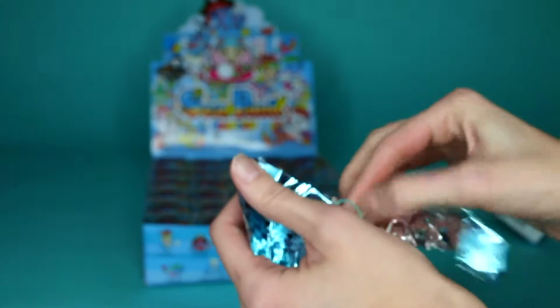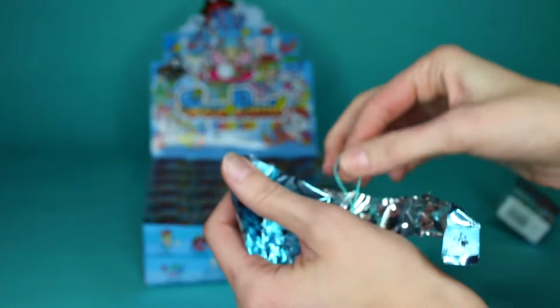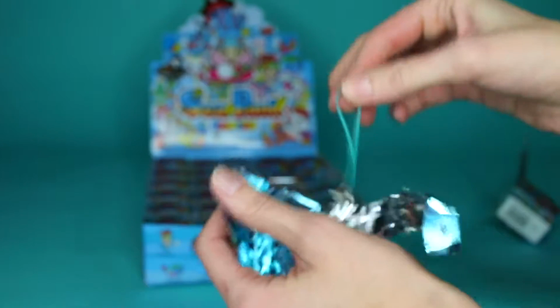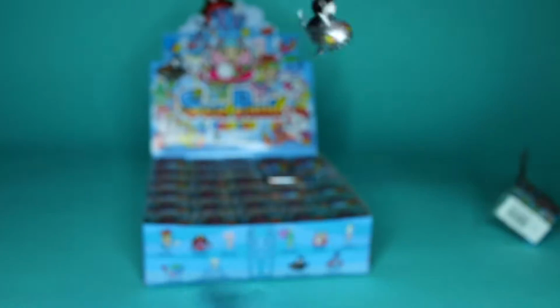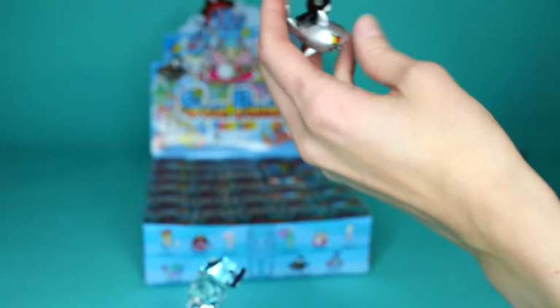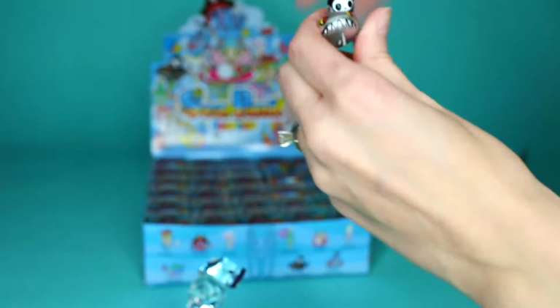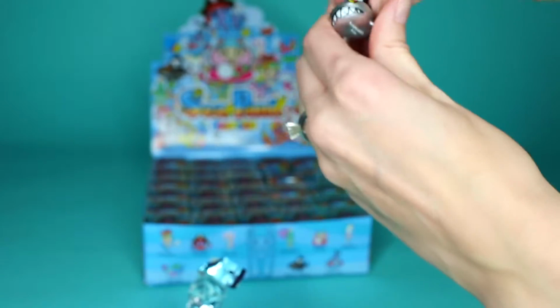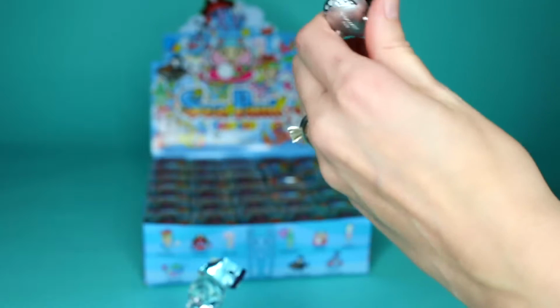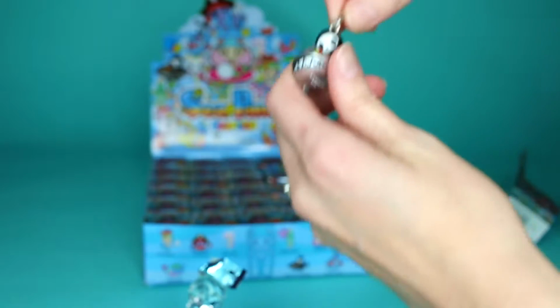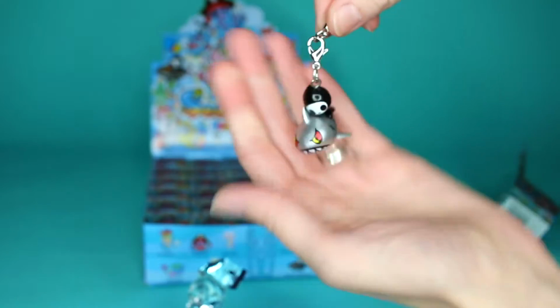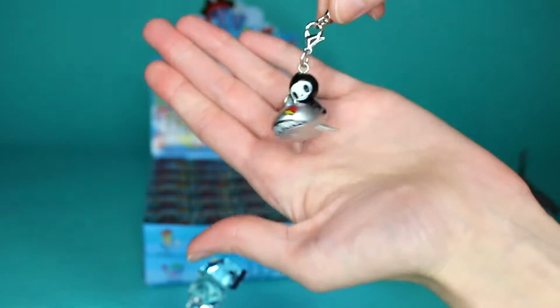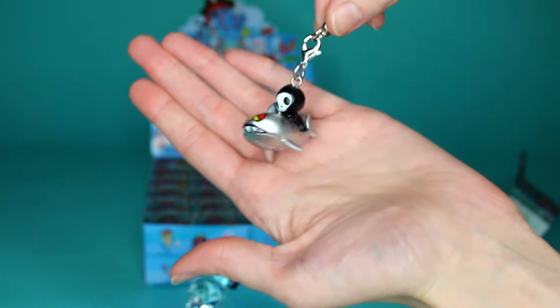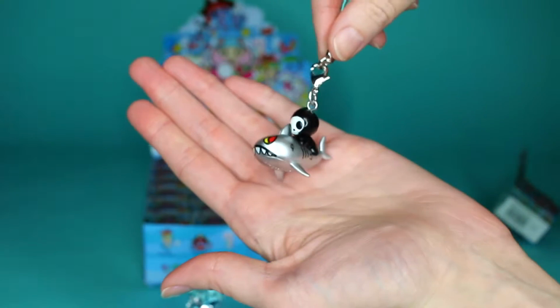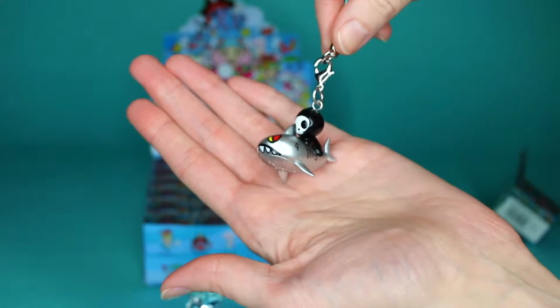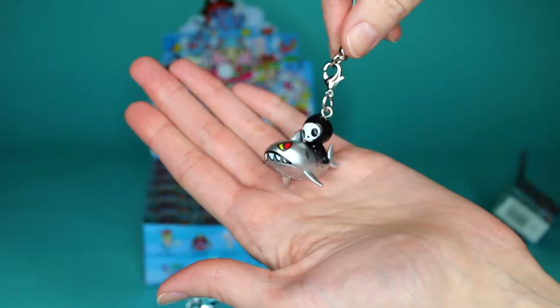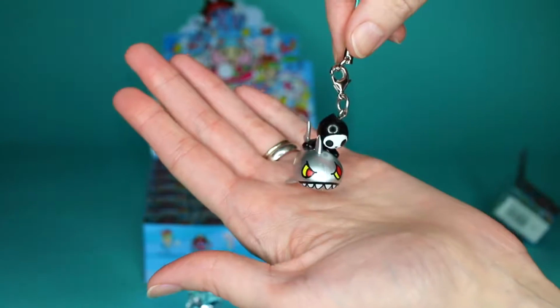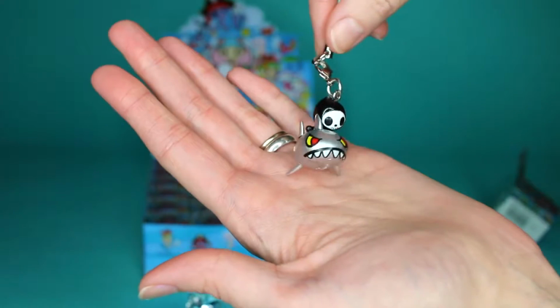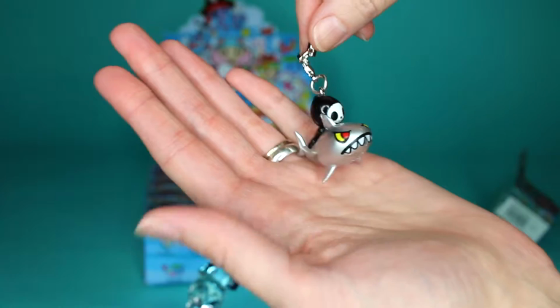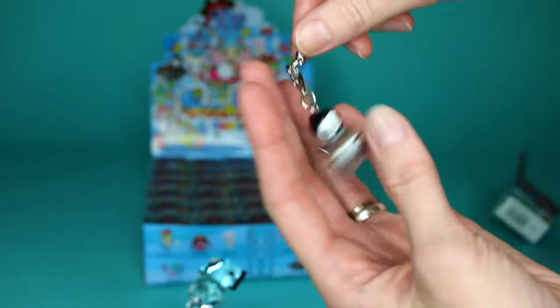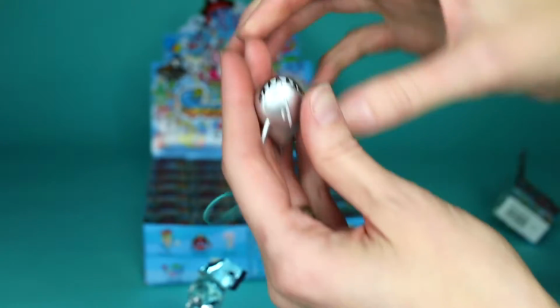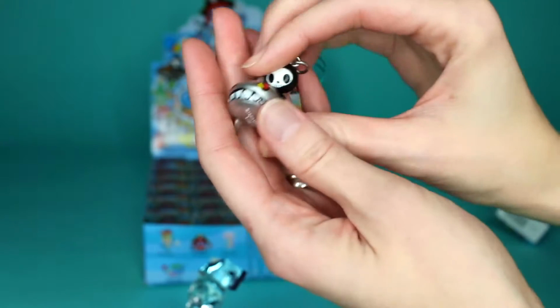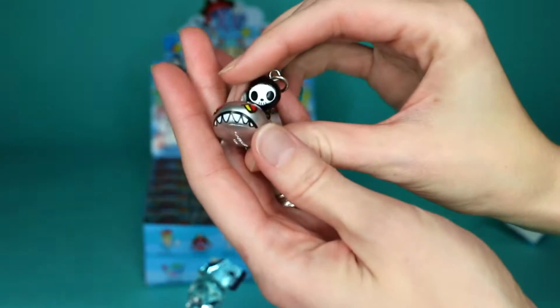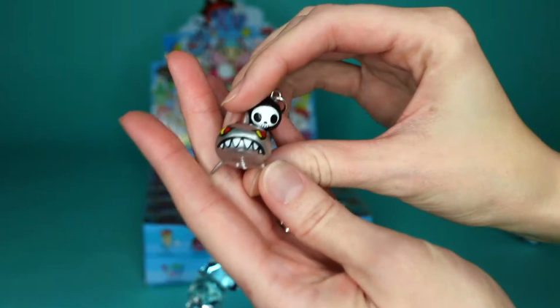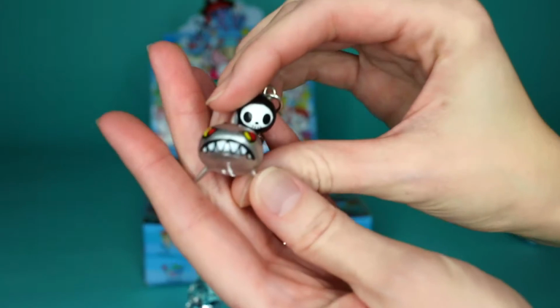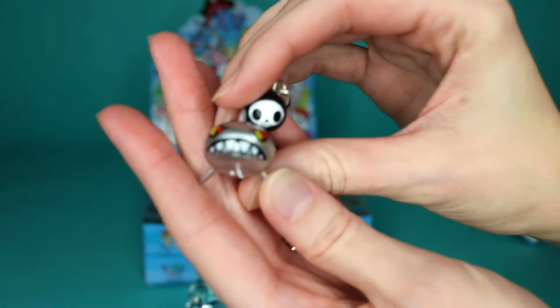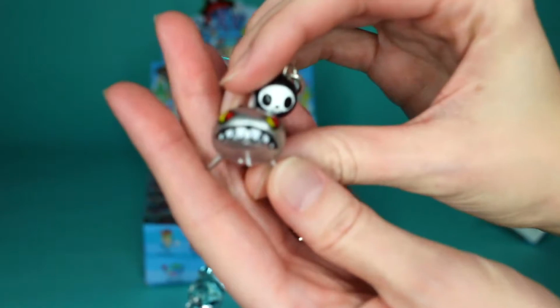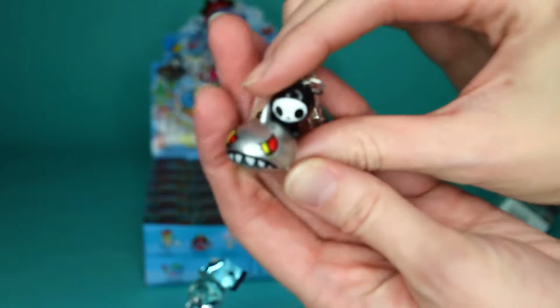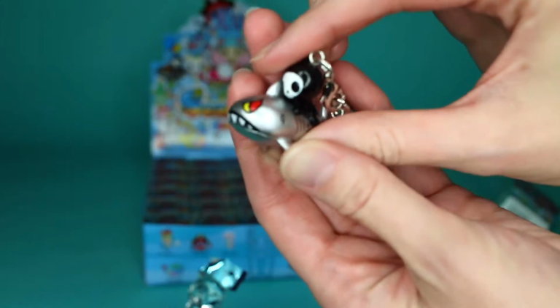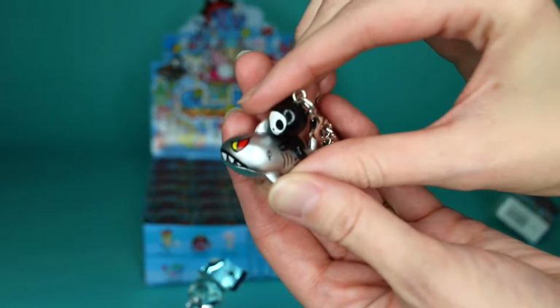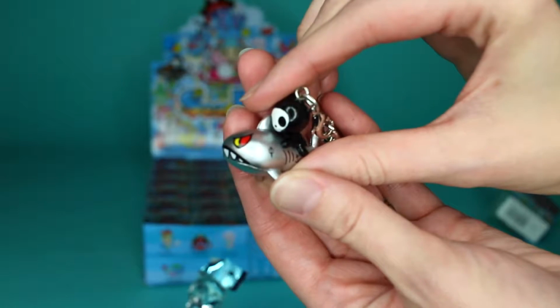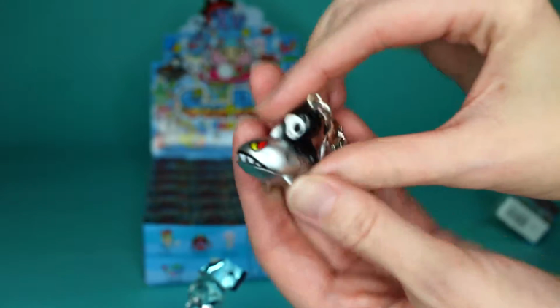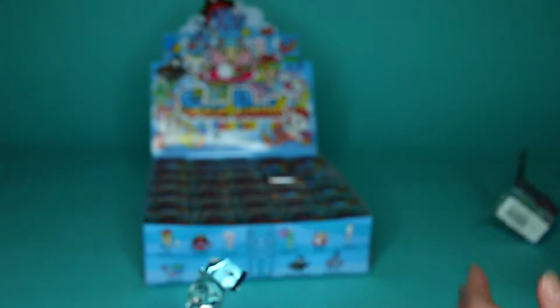What did you get? Whoa — that's the one I was hoping for! That's Adios and Sharky. Look at that face. That's the general mood of a shark, I think.